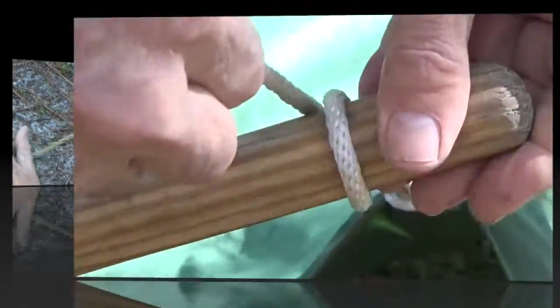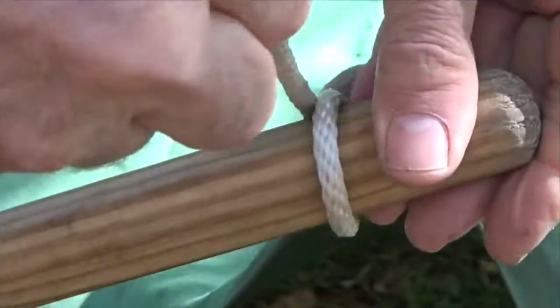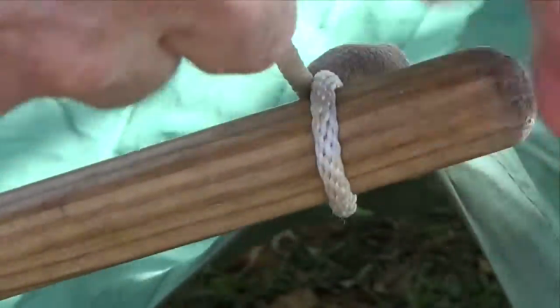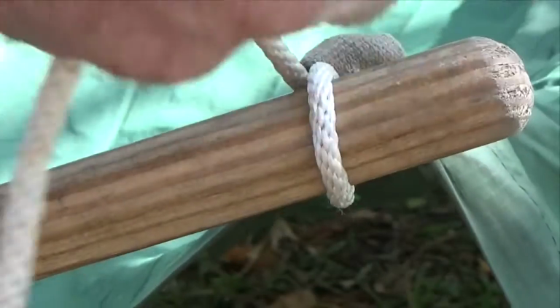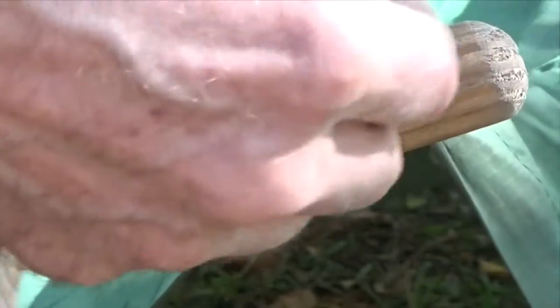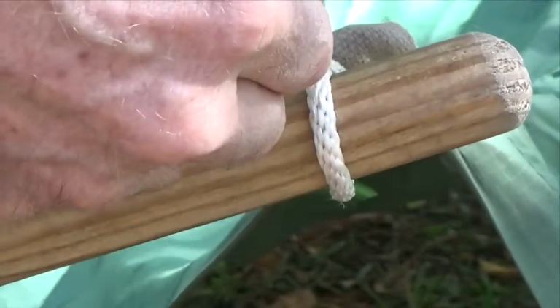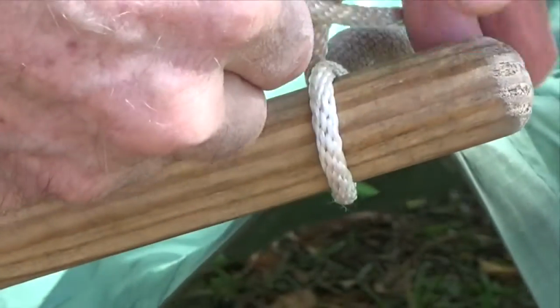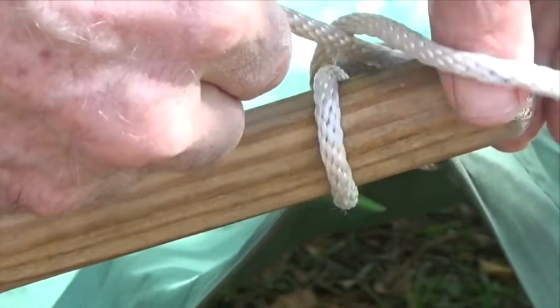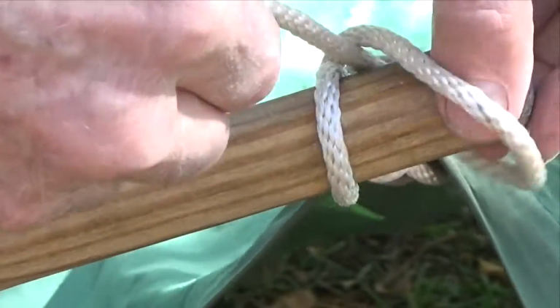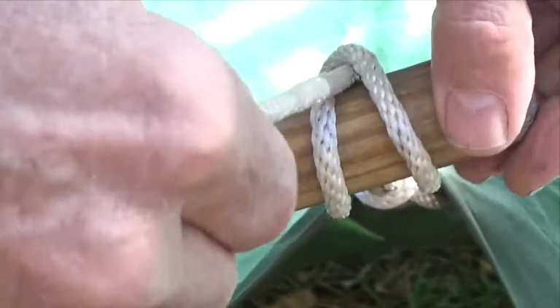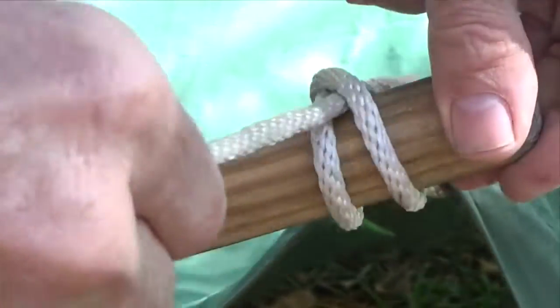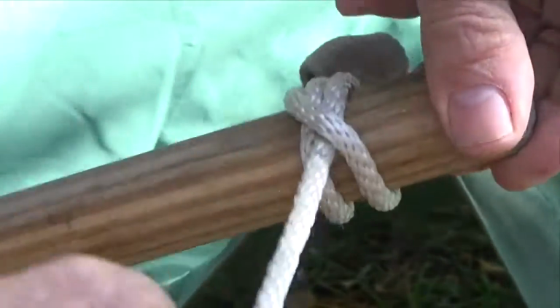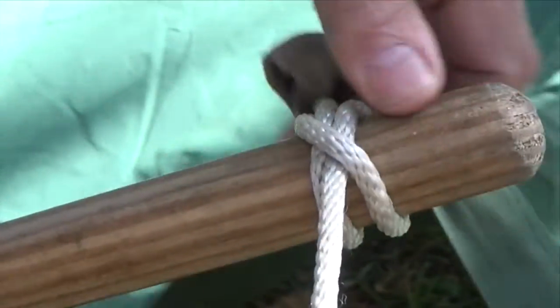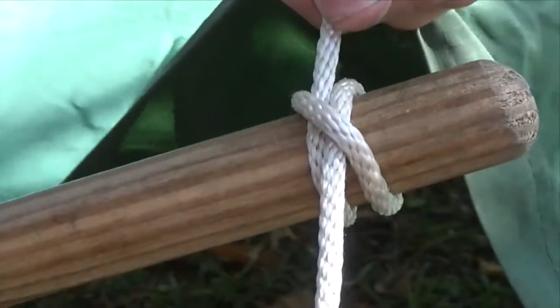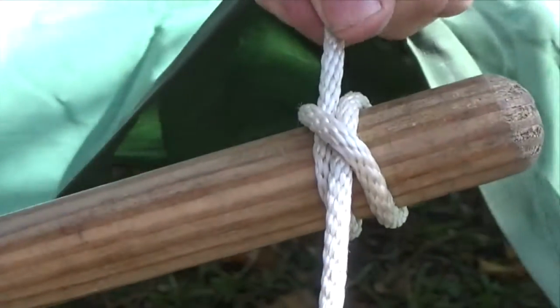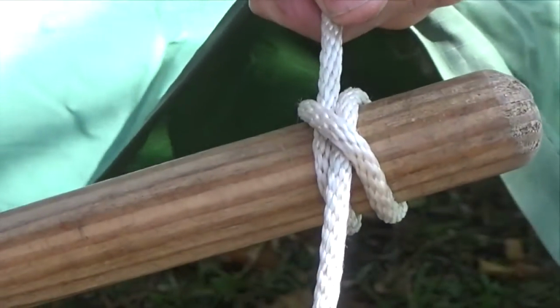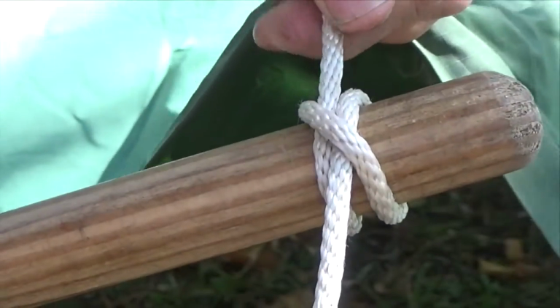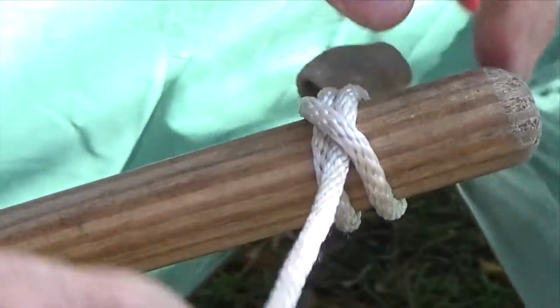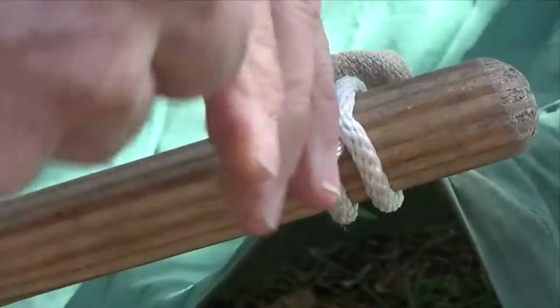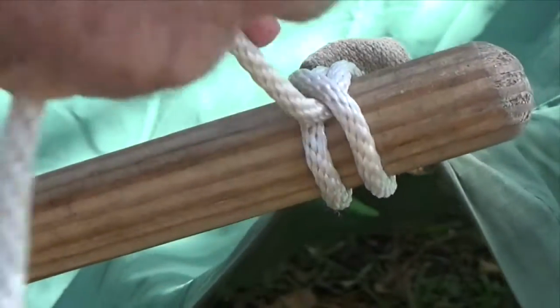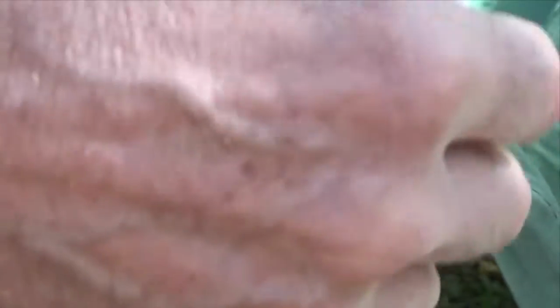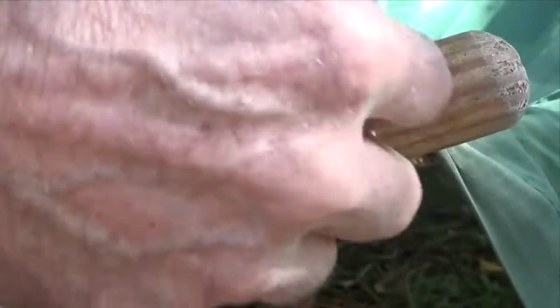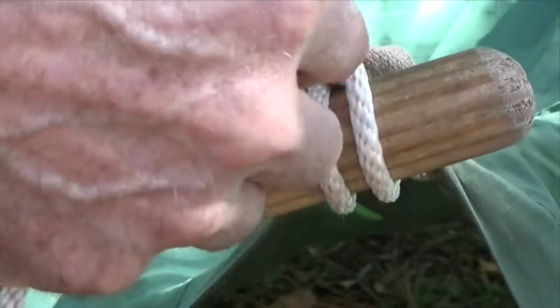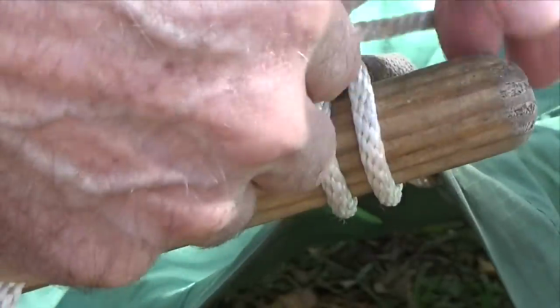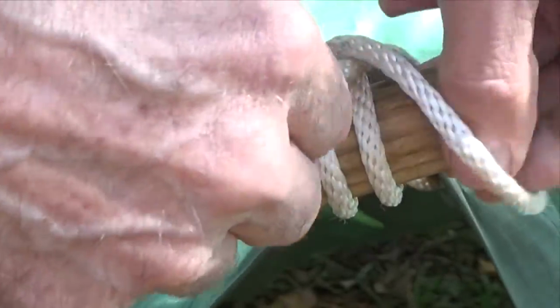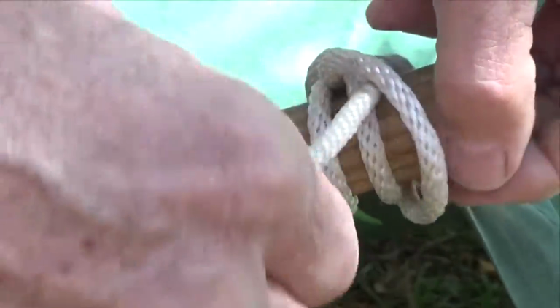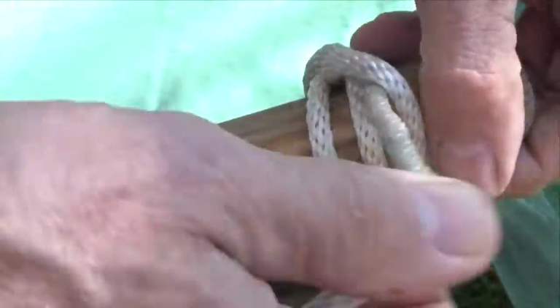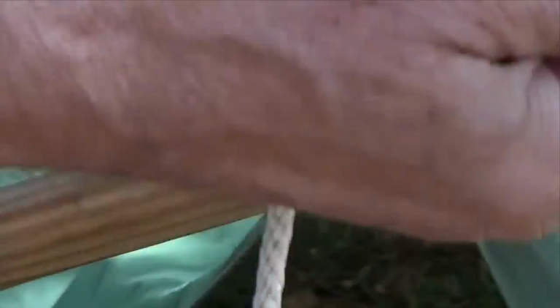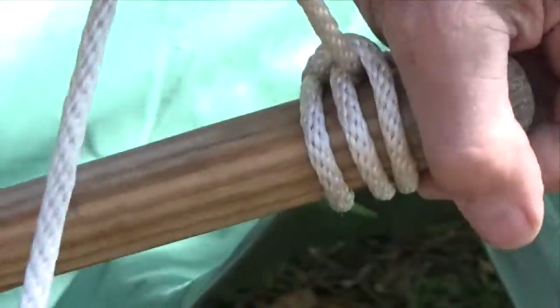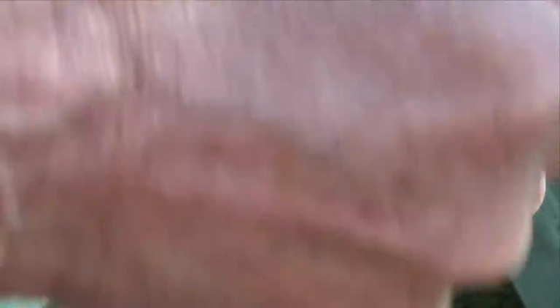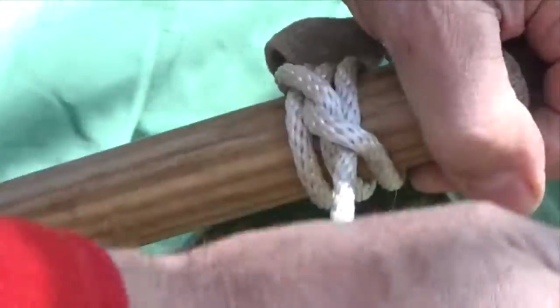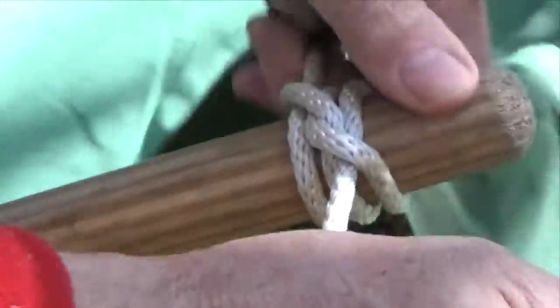Because they can be tied along any central part of a line, knowing how to simply apply half hitches over an open-ended pole is a very useful skill.